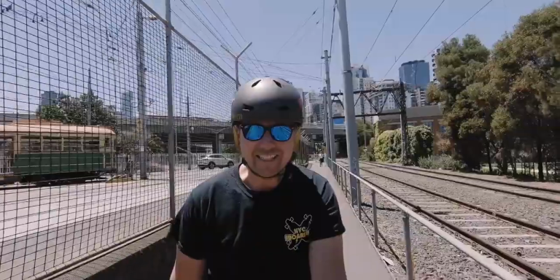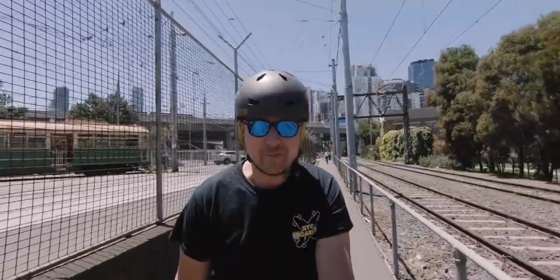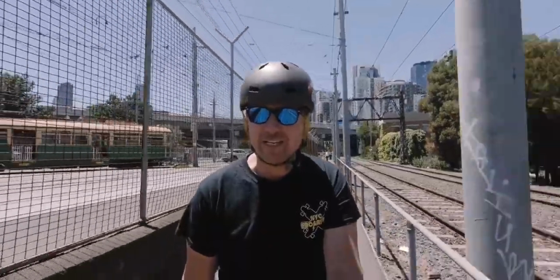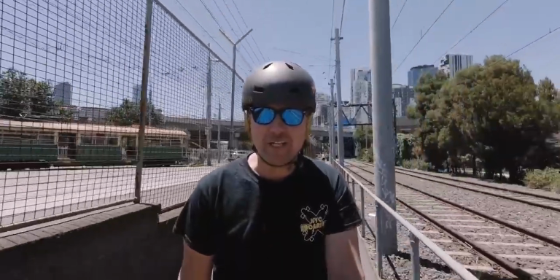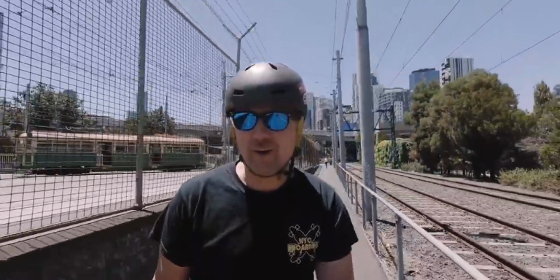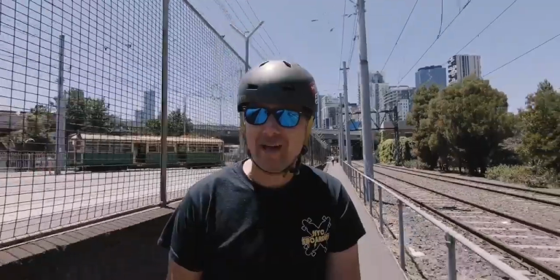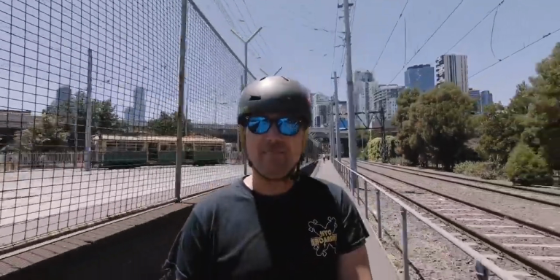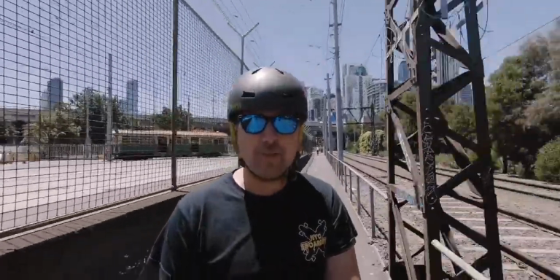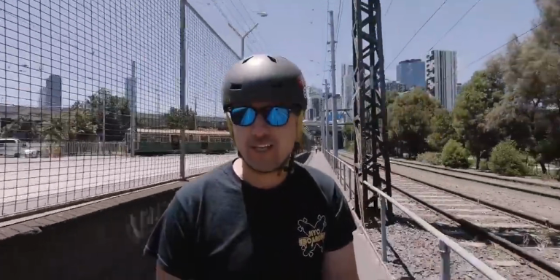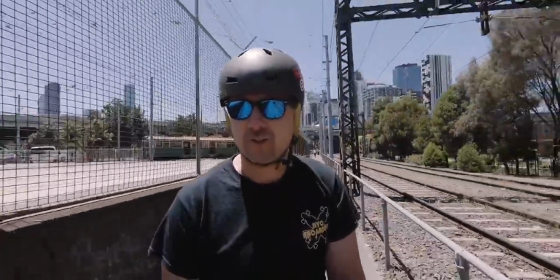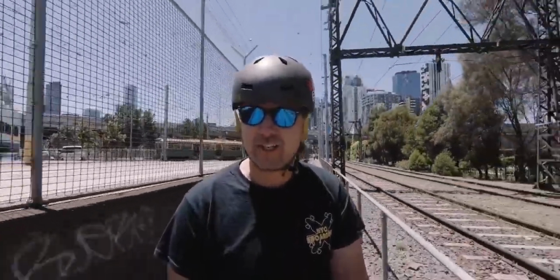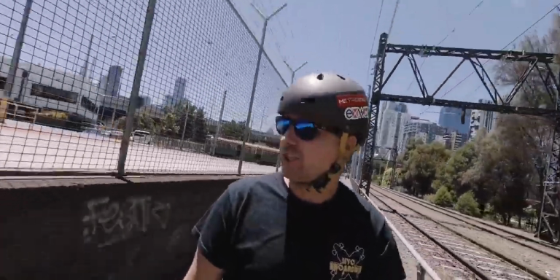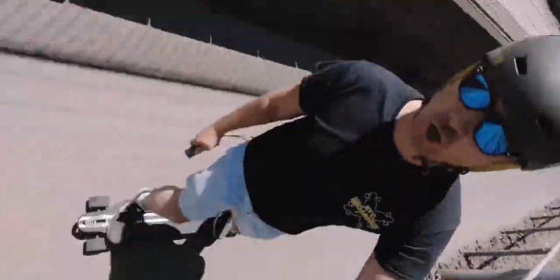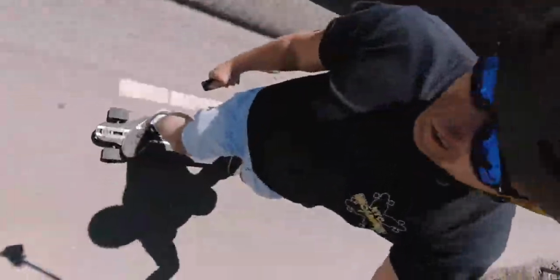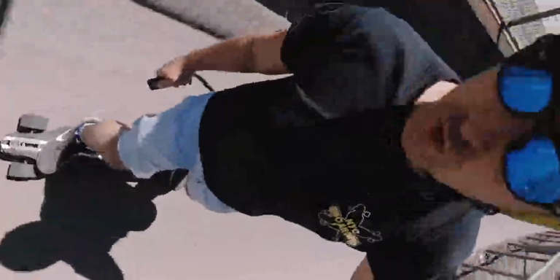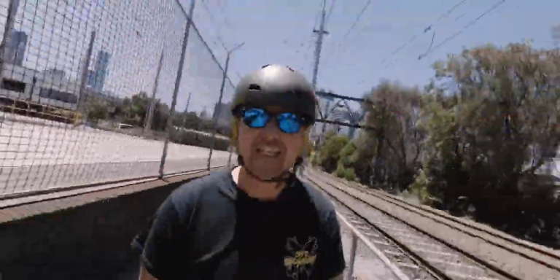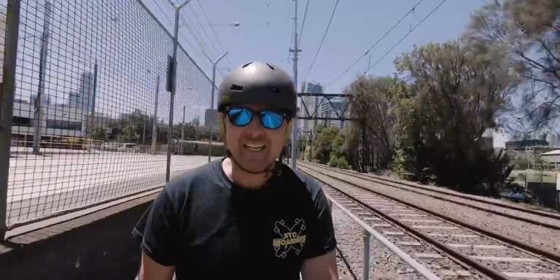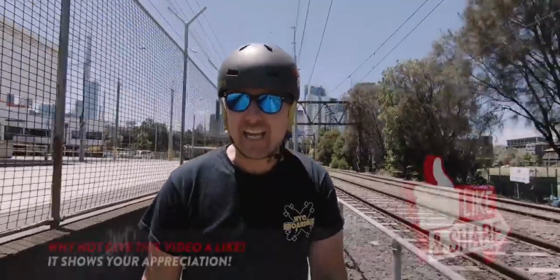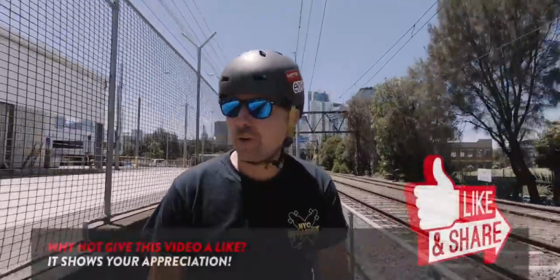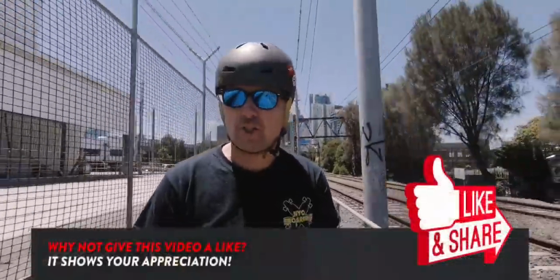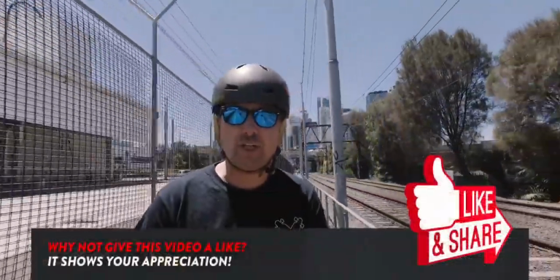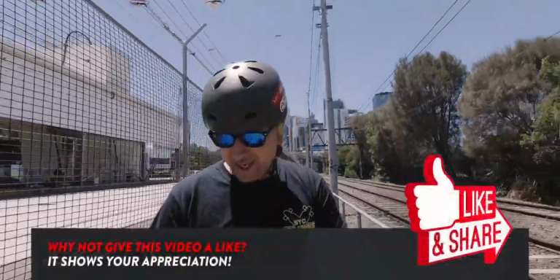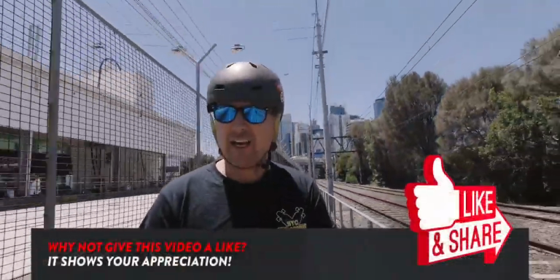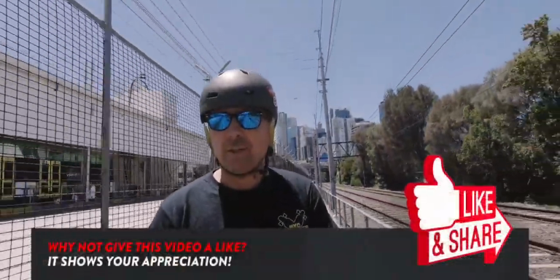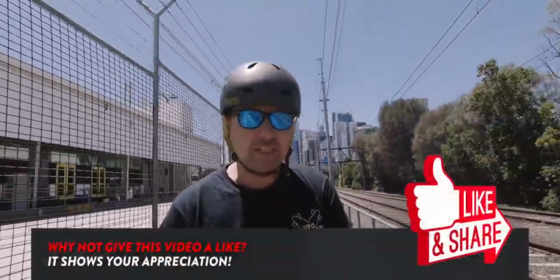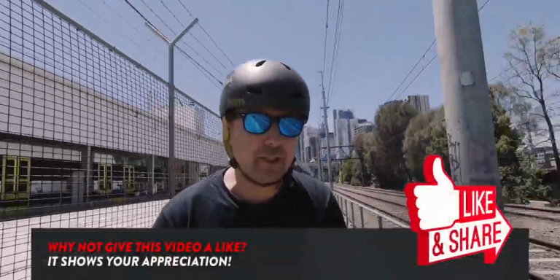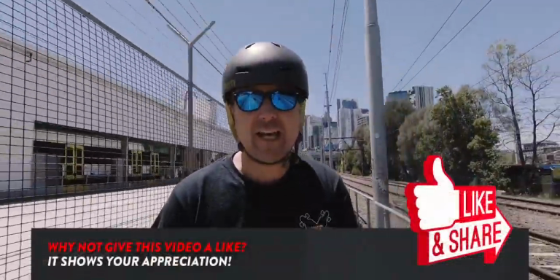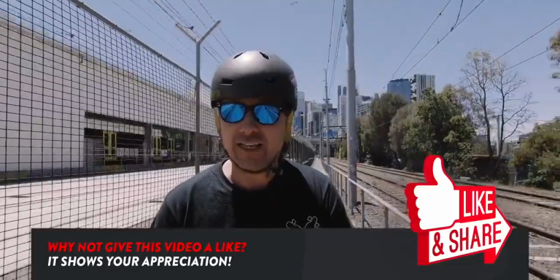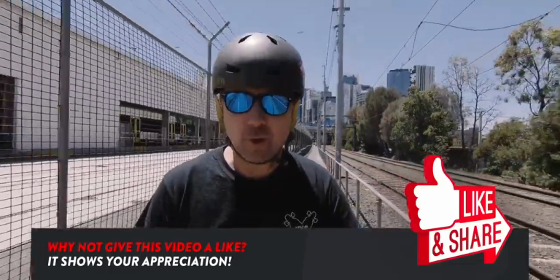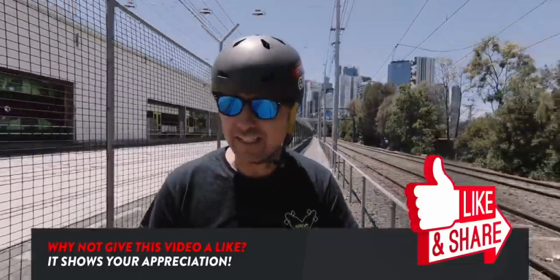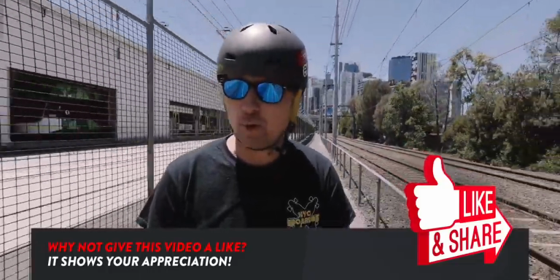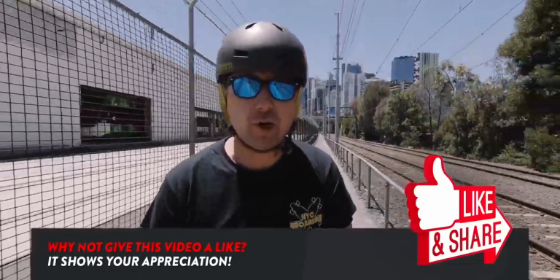G'day guys and welcome to another video. I am out in Melbourne, Victoria, Australia cruising along on the Team G. It is the H5 Team G and I've been using this for a couple of days now. It's quite a decent board for the price.